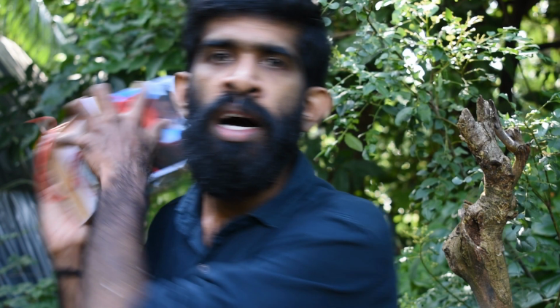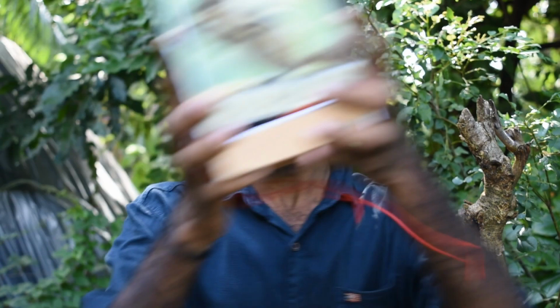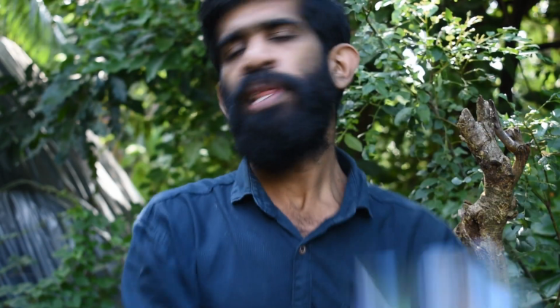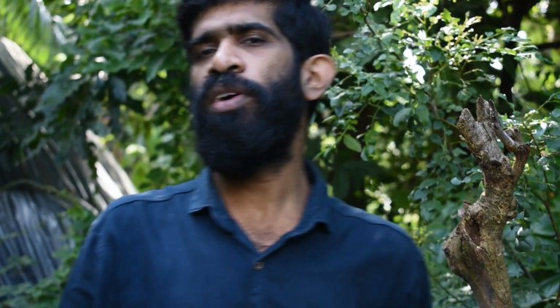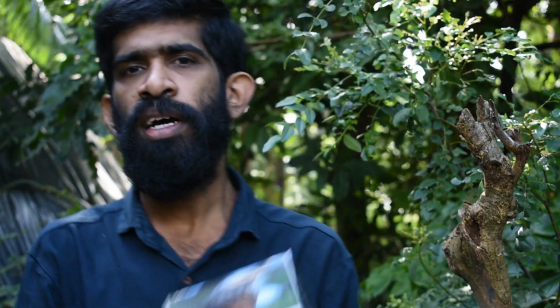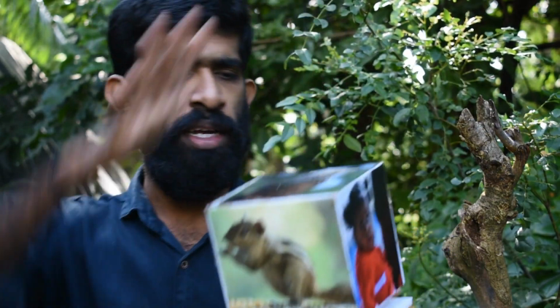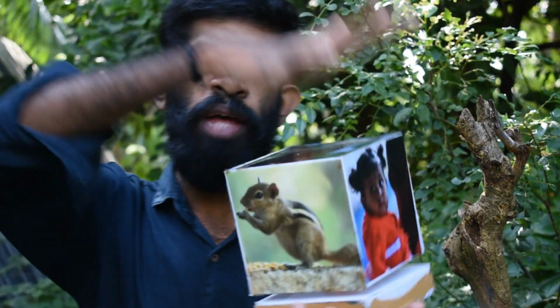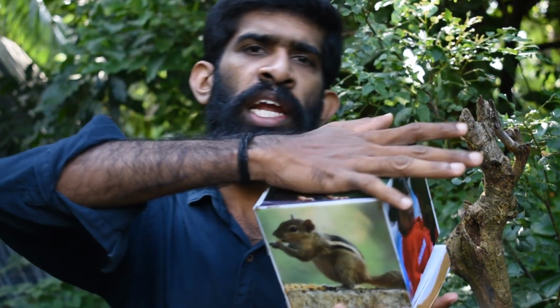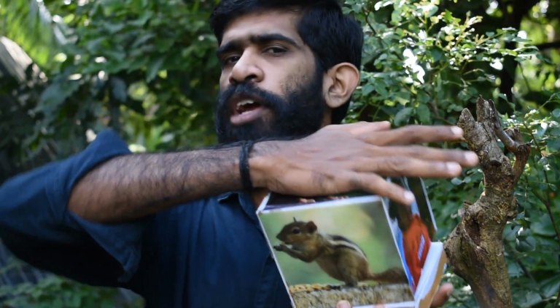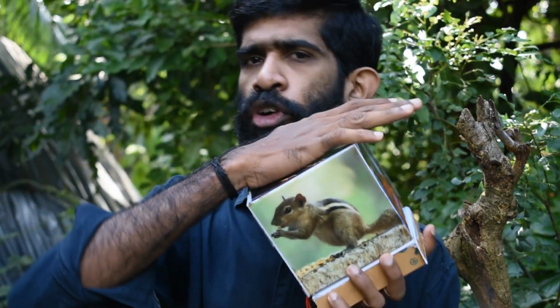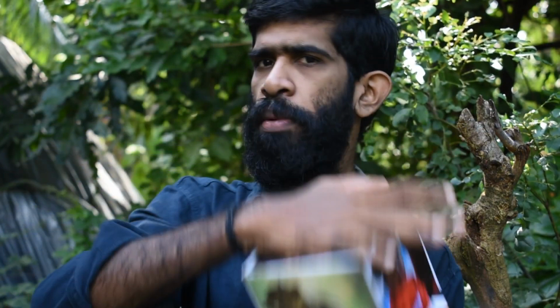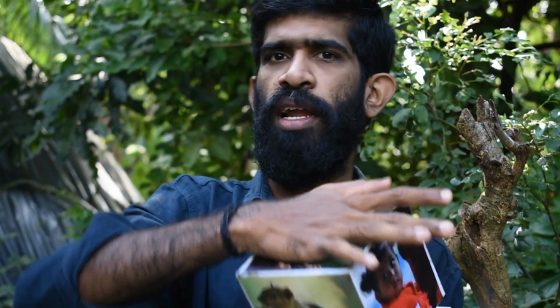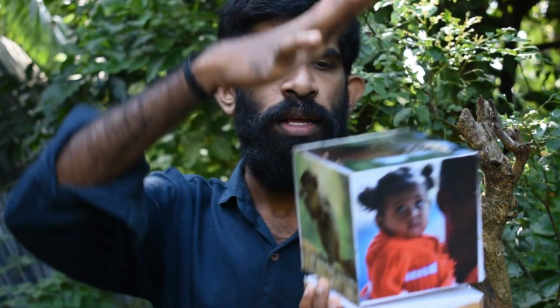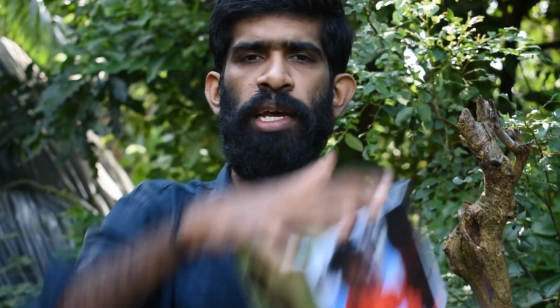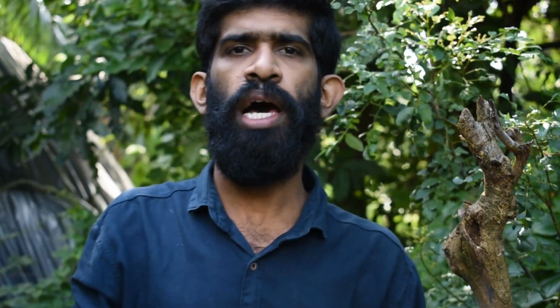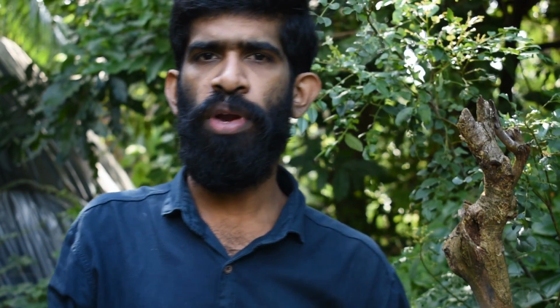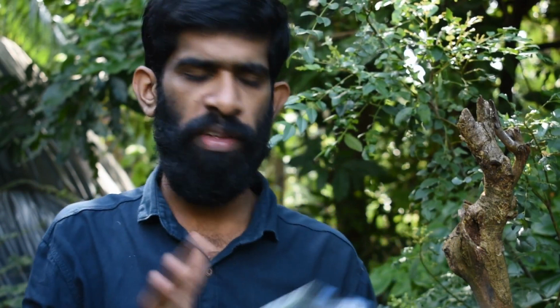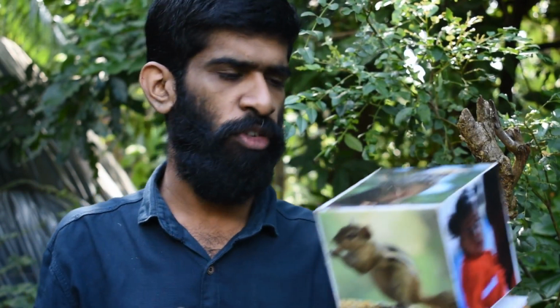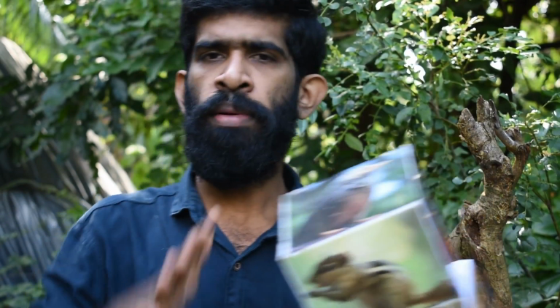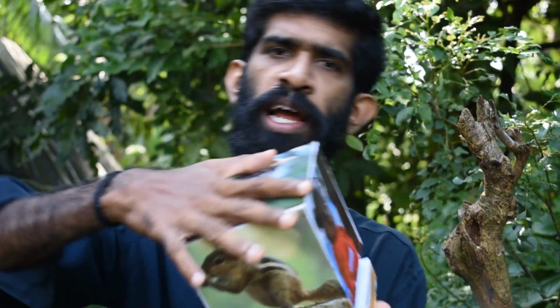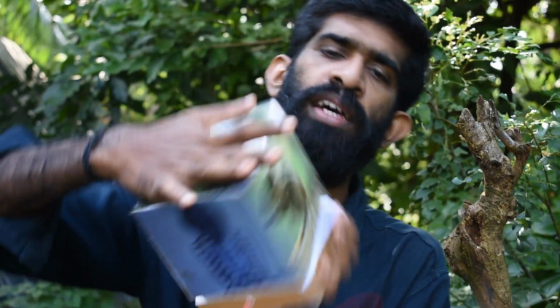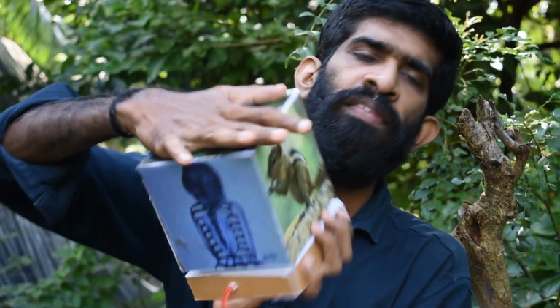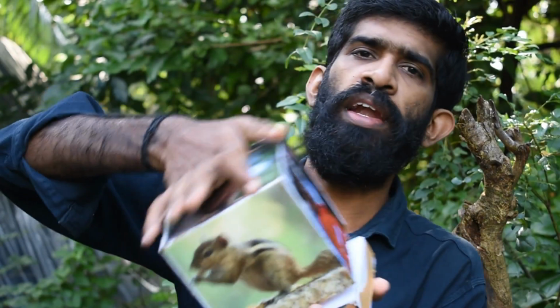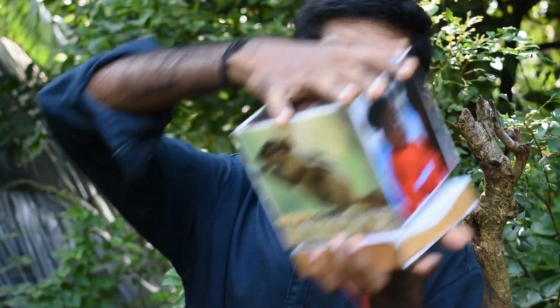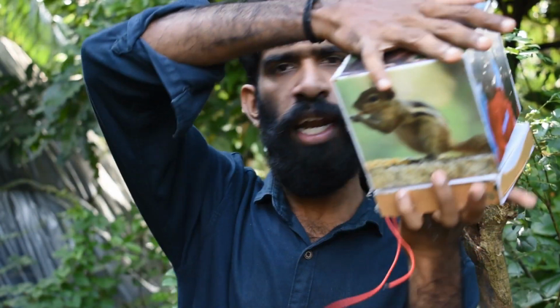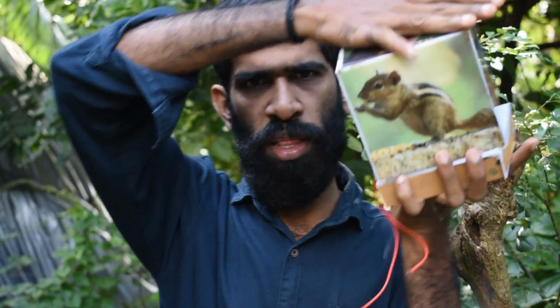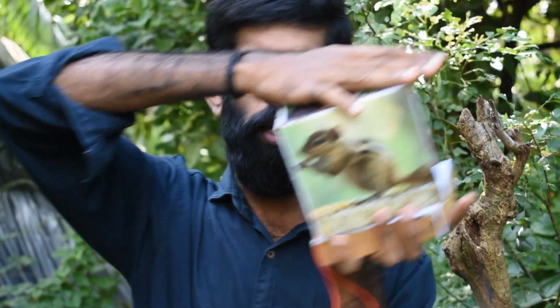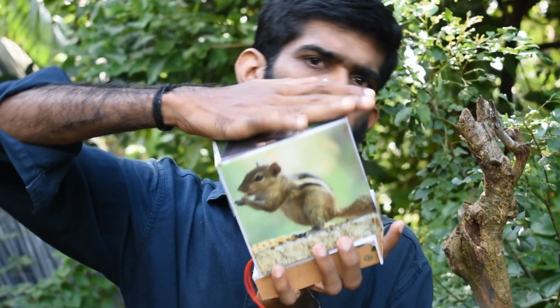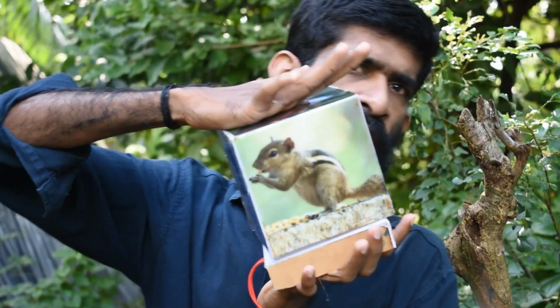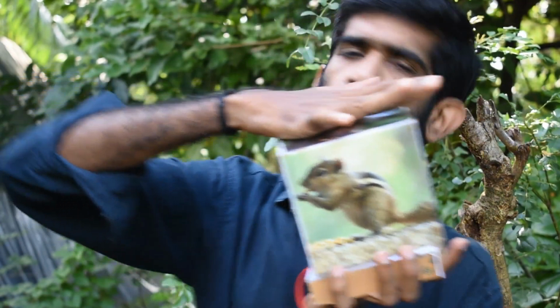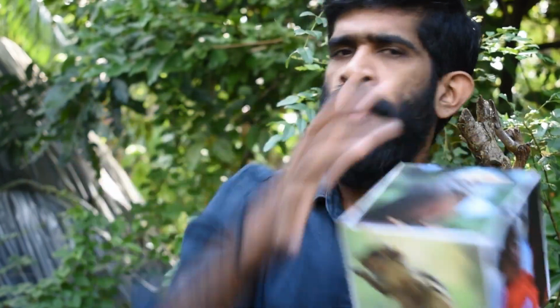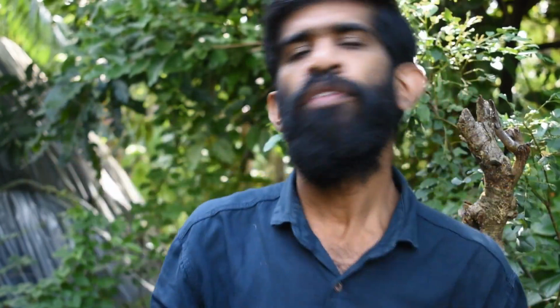Hi guys, now we are going to look at how the LED rotating photo frame is located. We are going to put the photo frame on the mark.